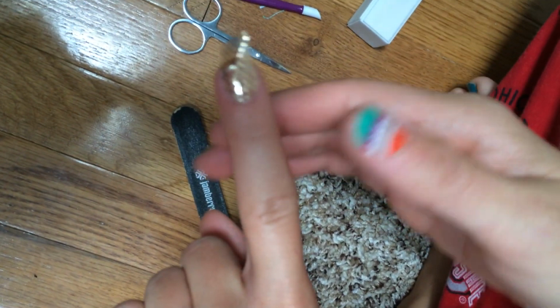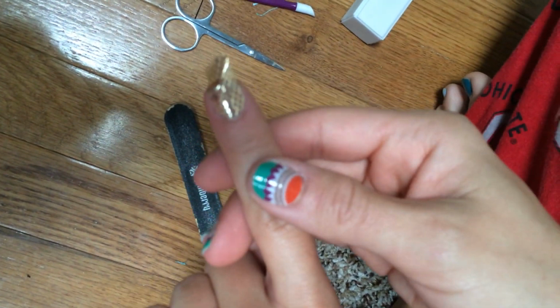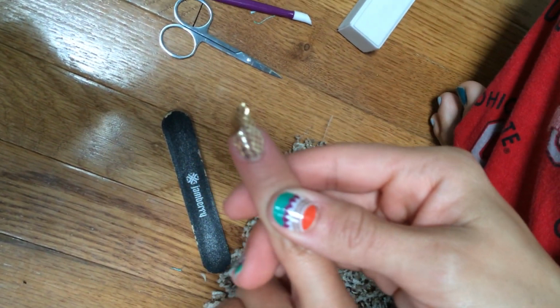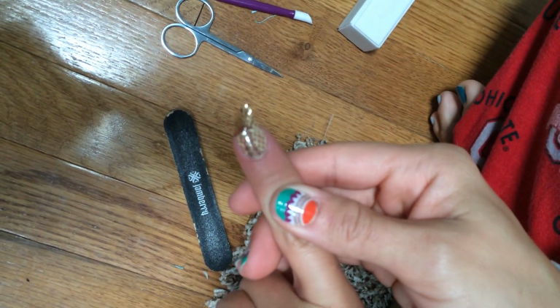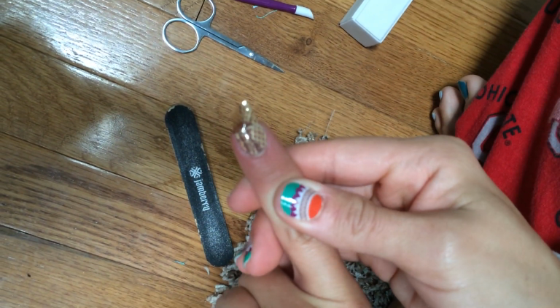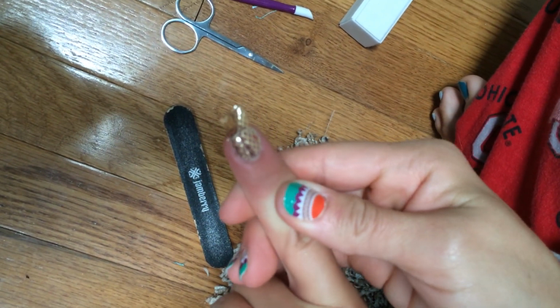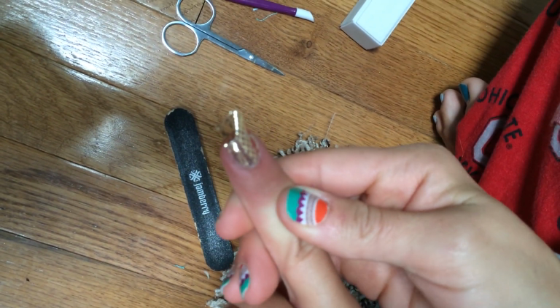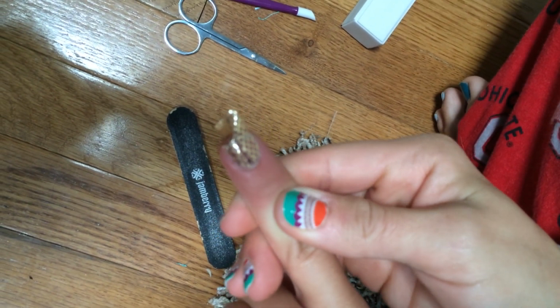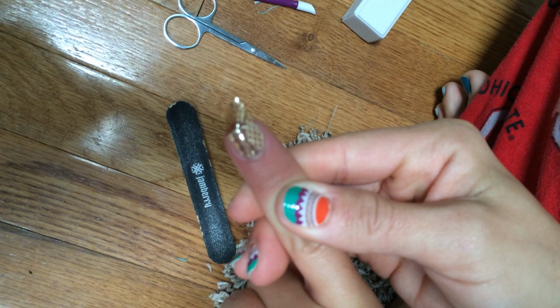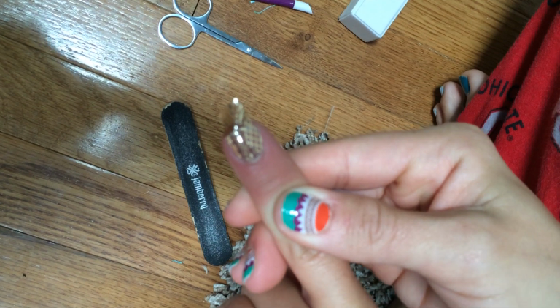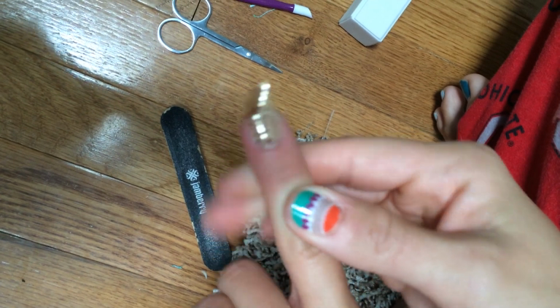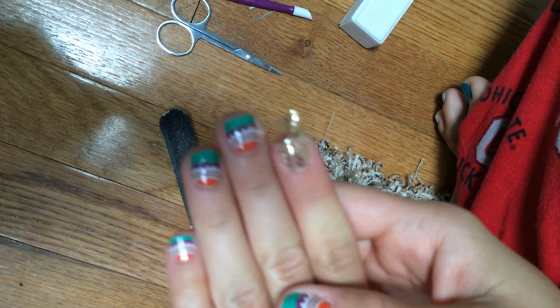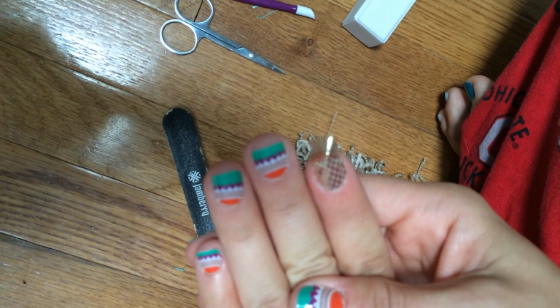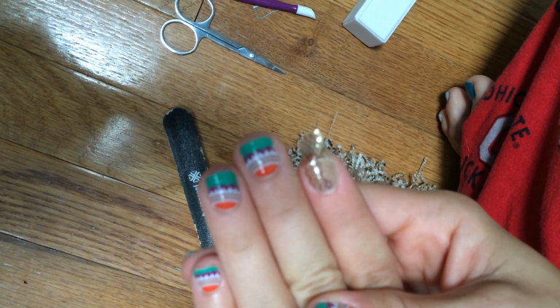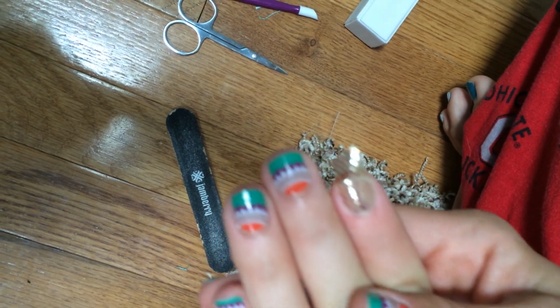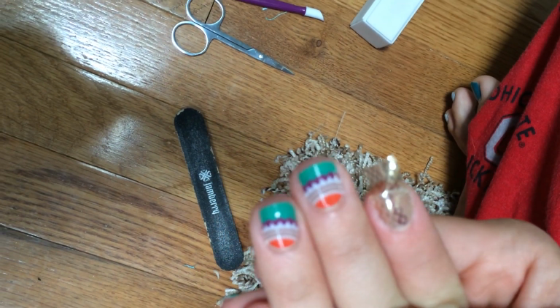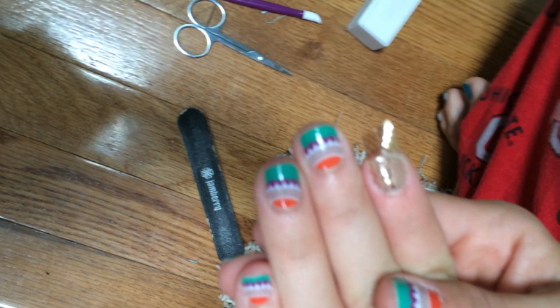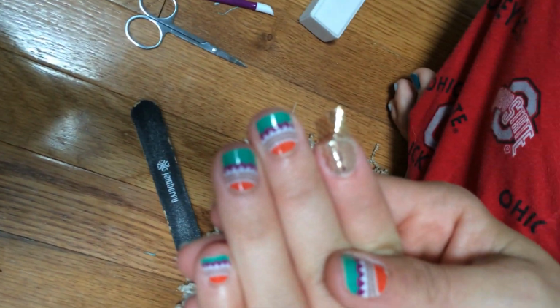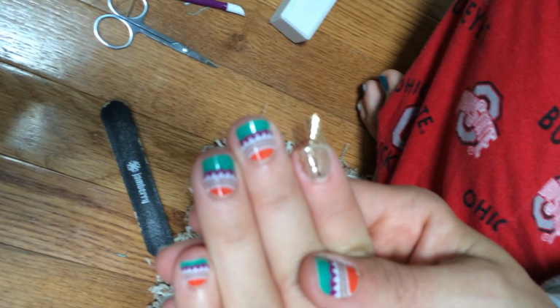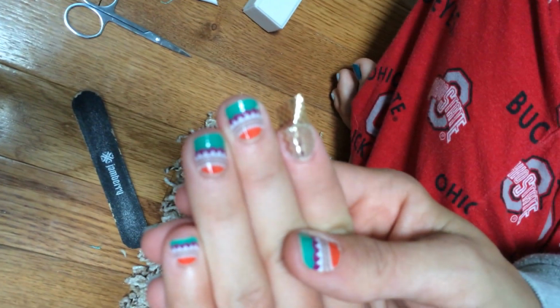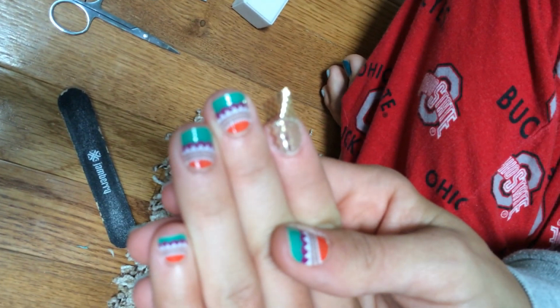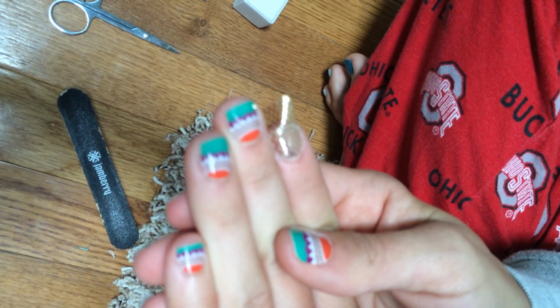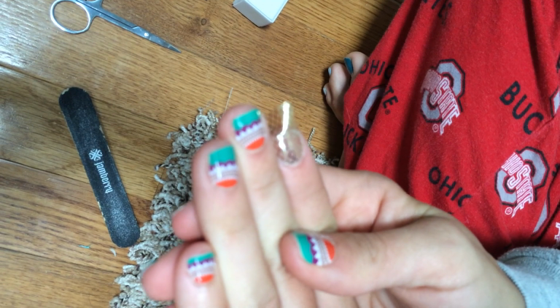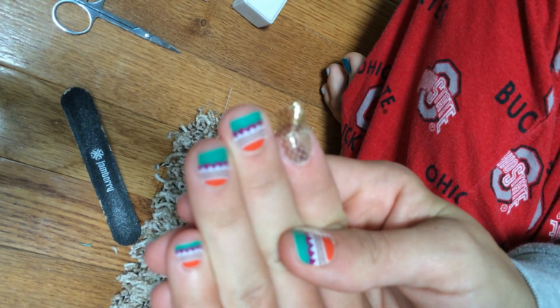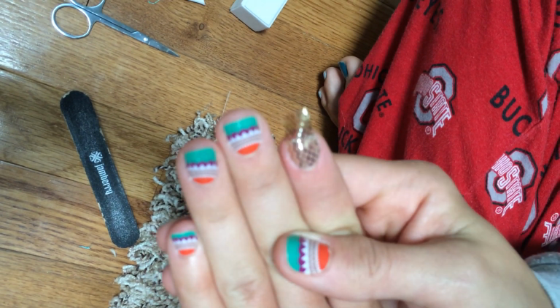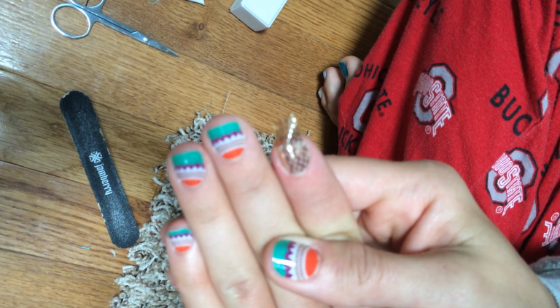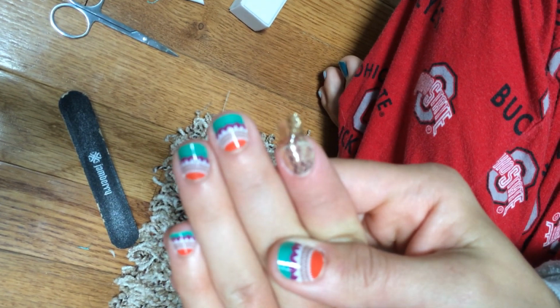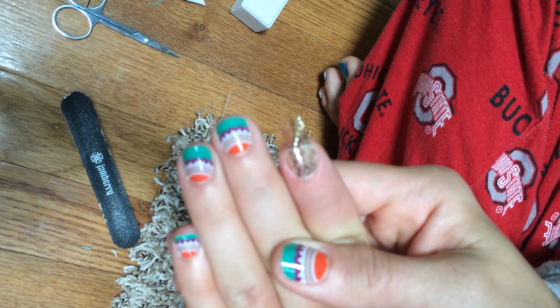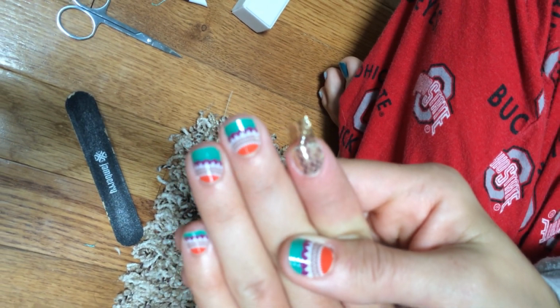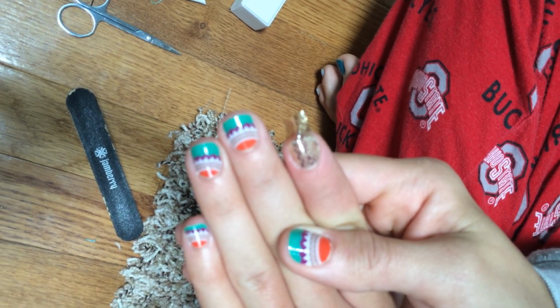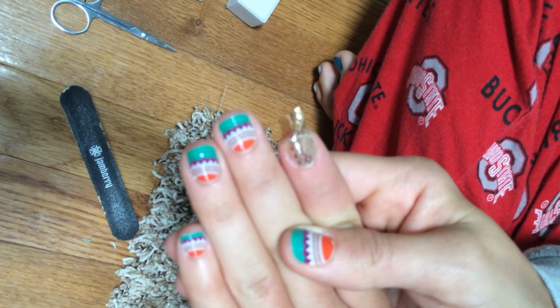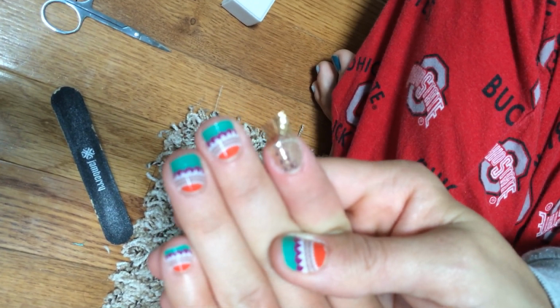I don't know if you can see if it's focusing in, but I have no bubbles when it's done. And you can see on these nails — I don't ever have any bubbles. So do the T and then pull and stretch. See ya!